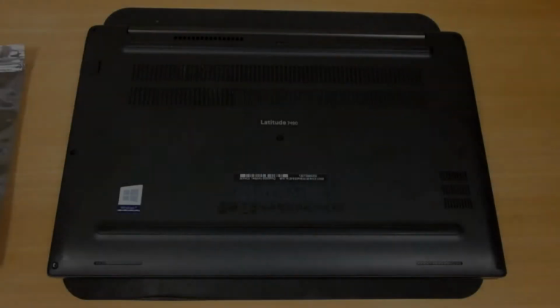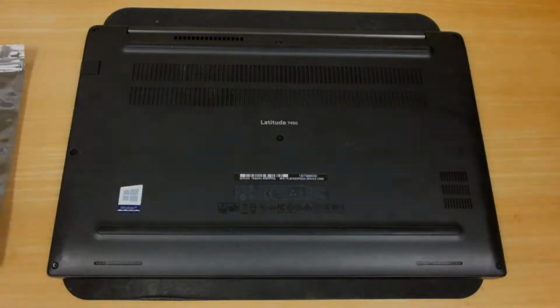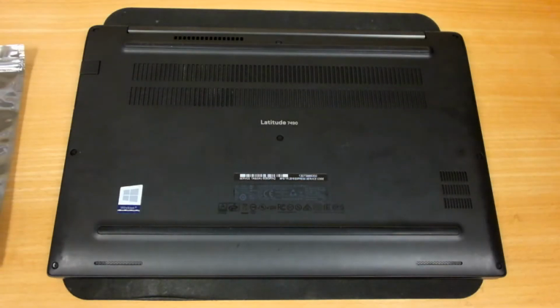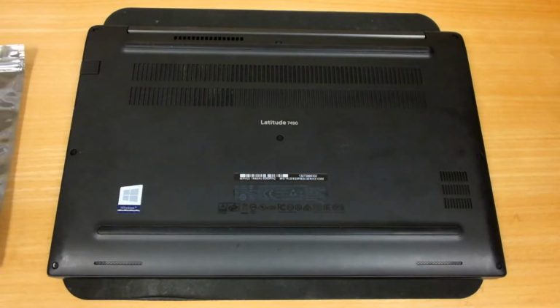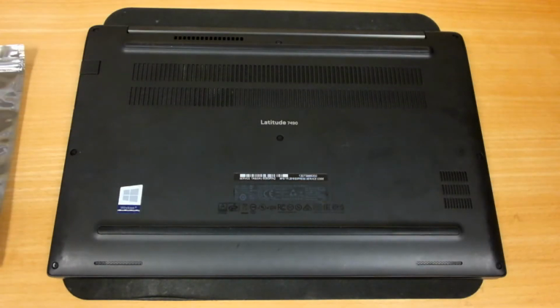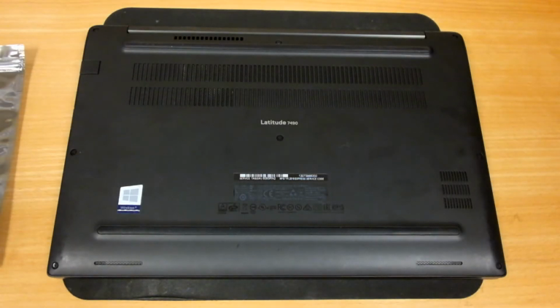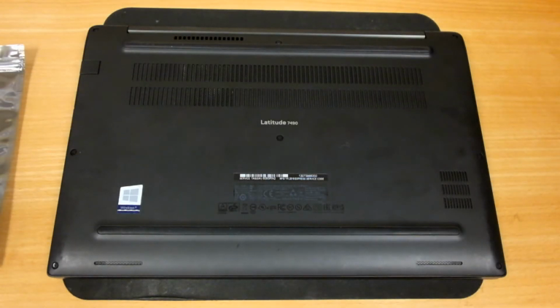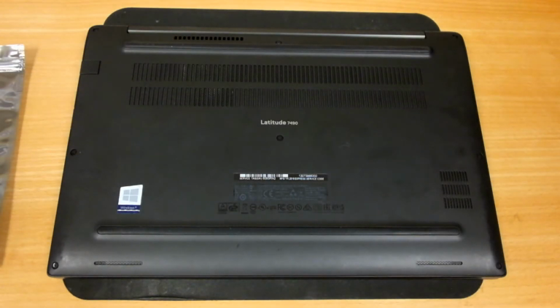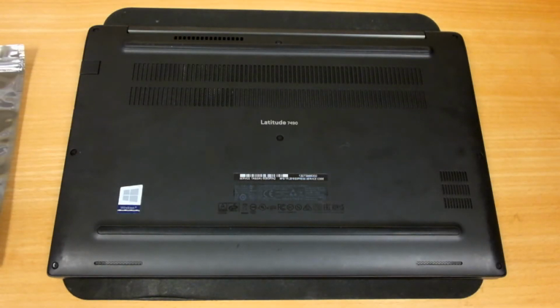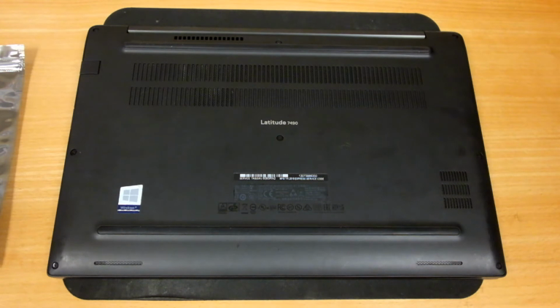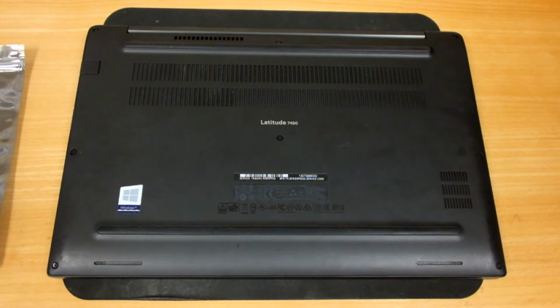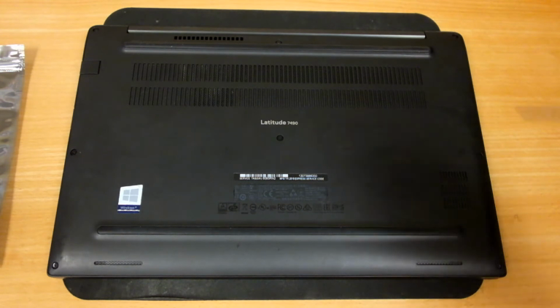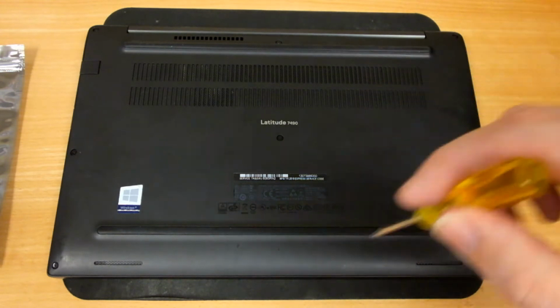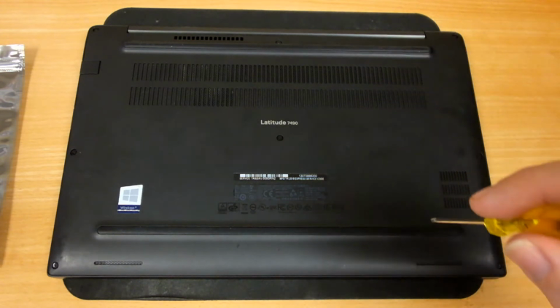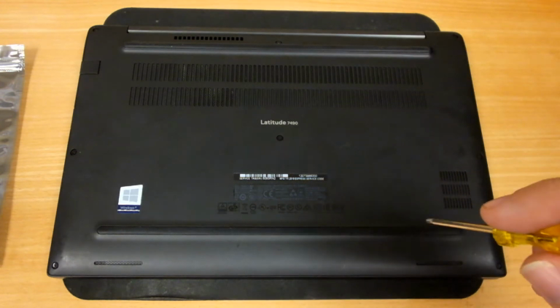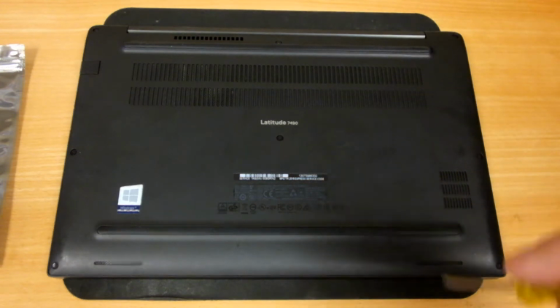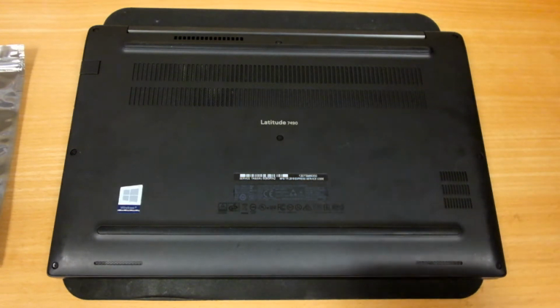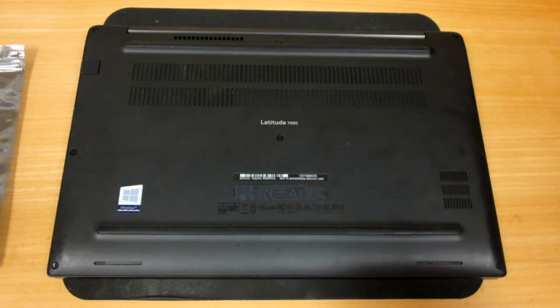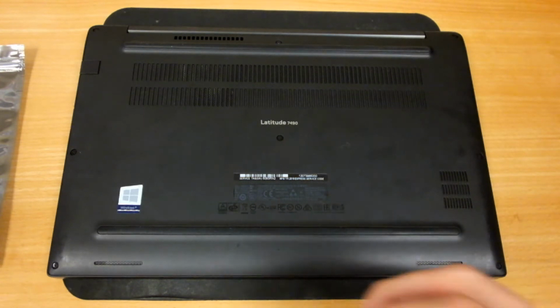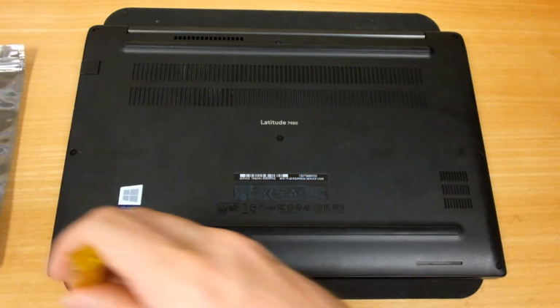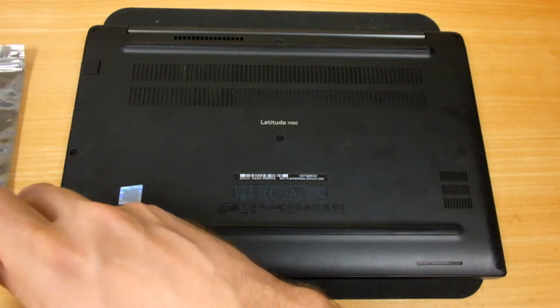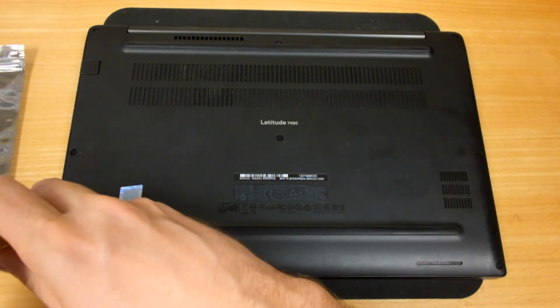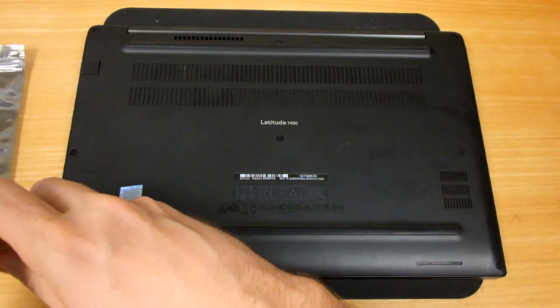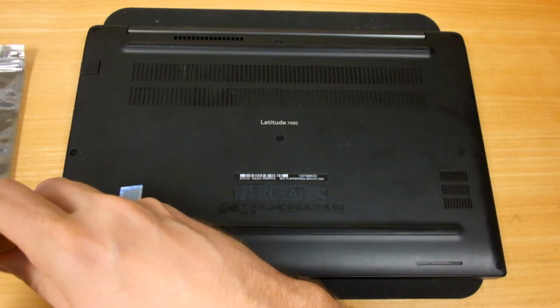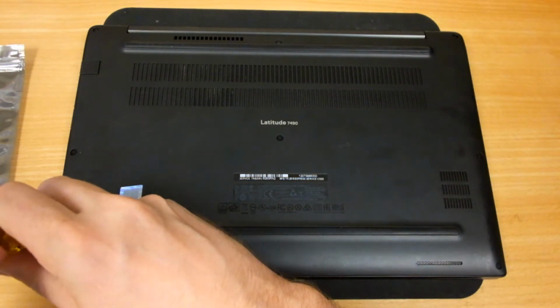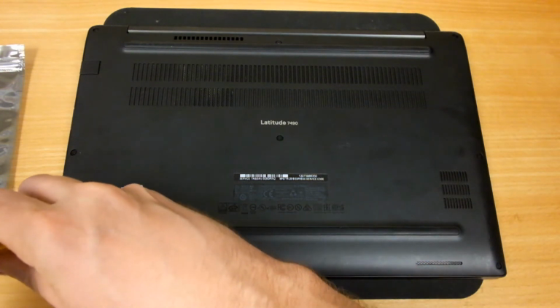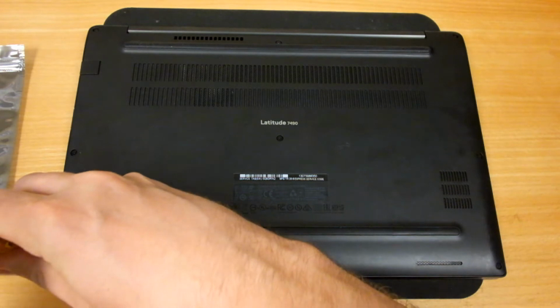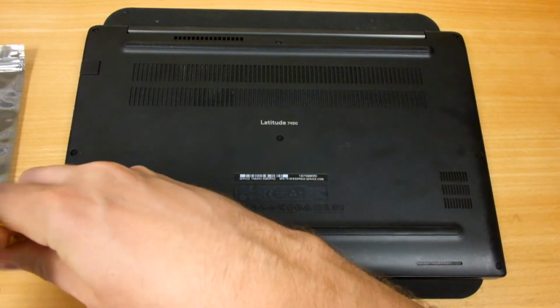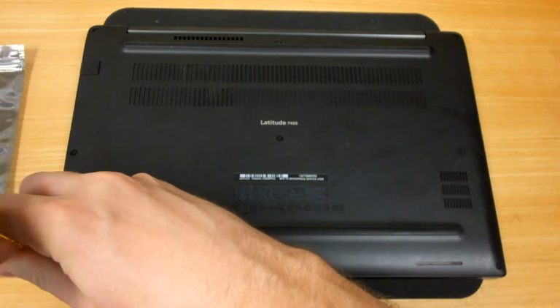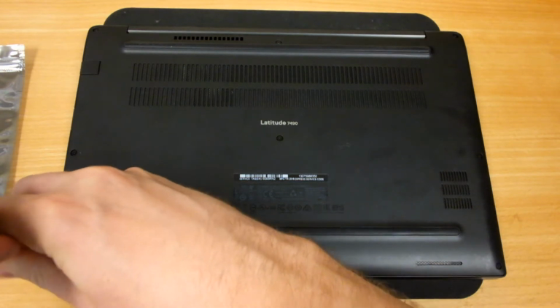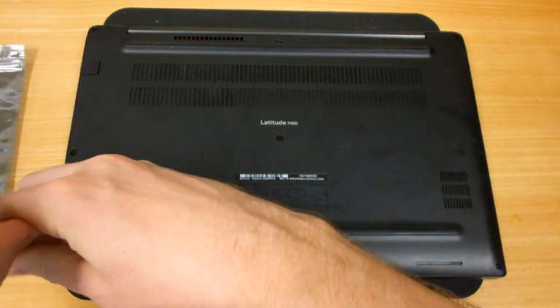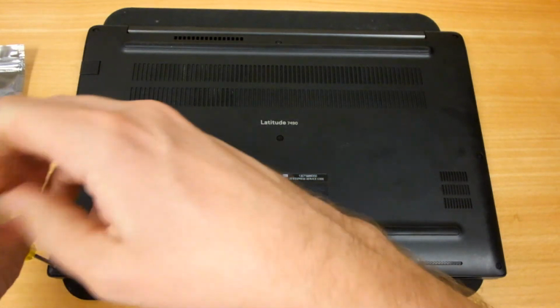Looking at the laptop from the bottom, you'll see there are eight screws located around the bottom of the case. Those use a standard Phillips head screwdriver, and we're going to be undoing those eight screws.